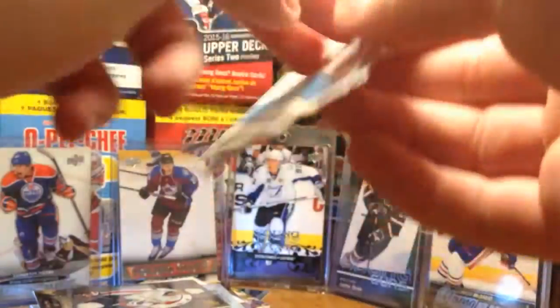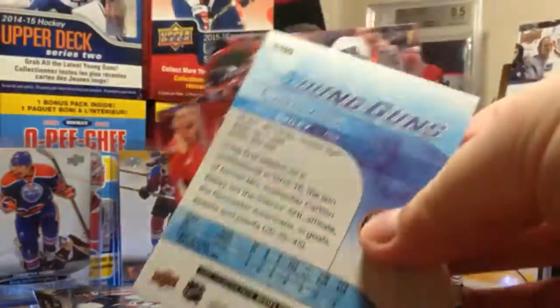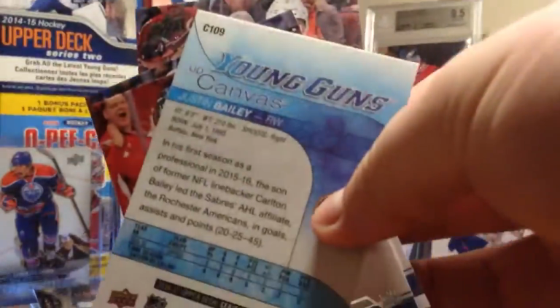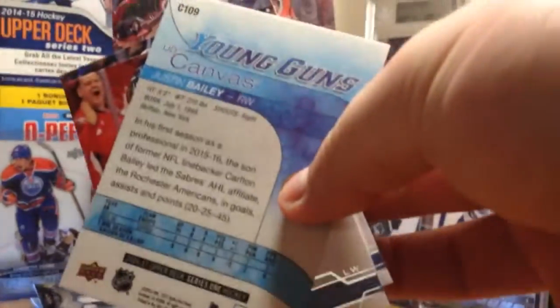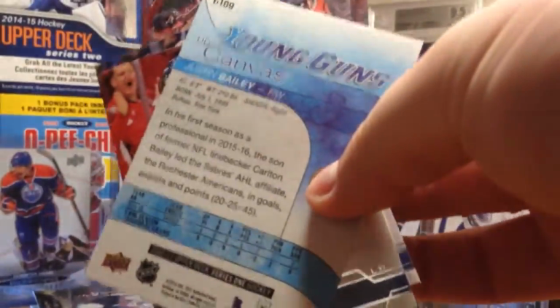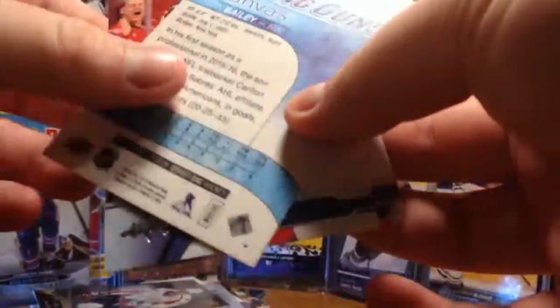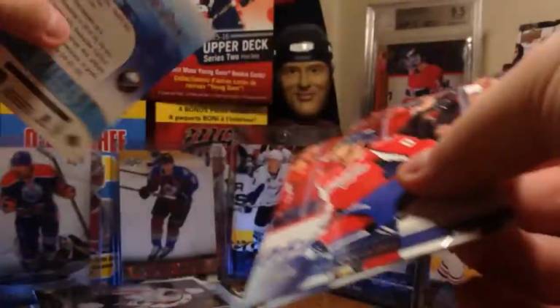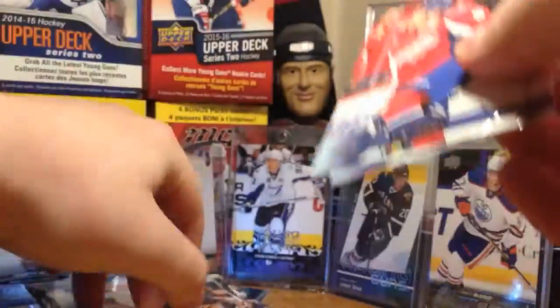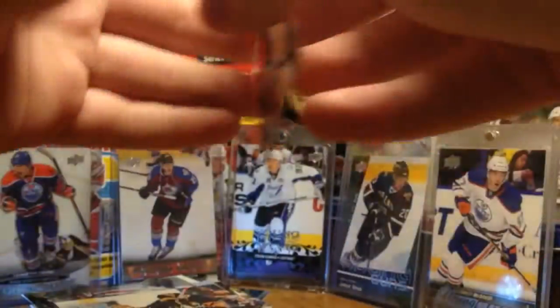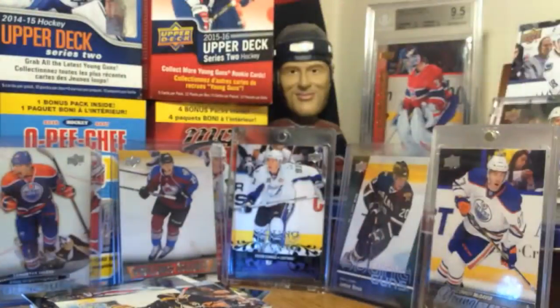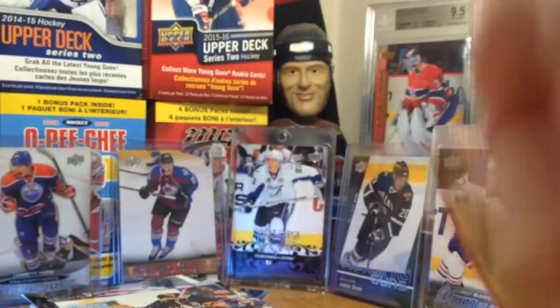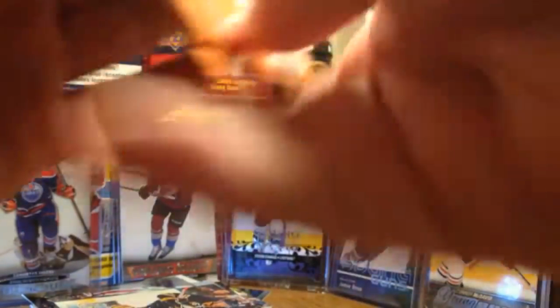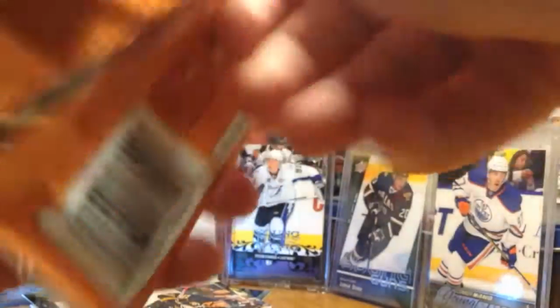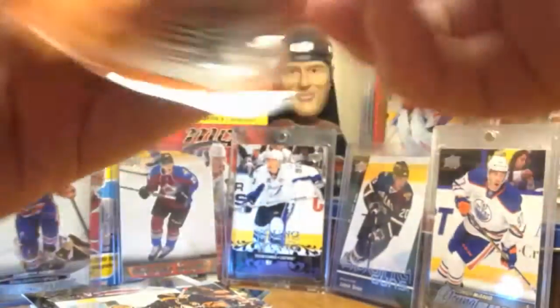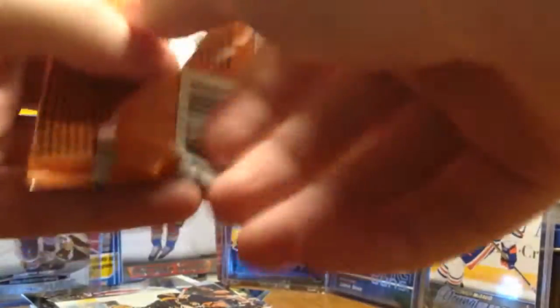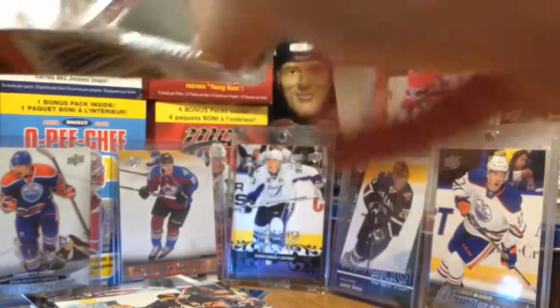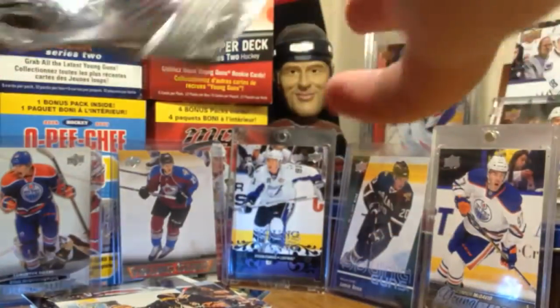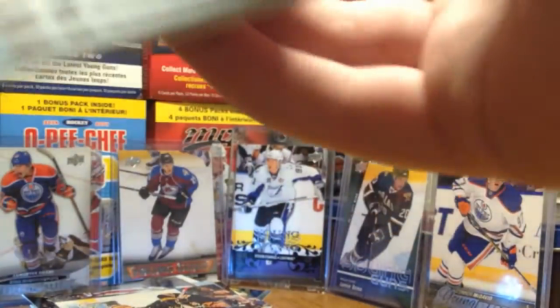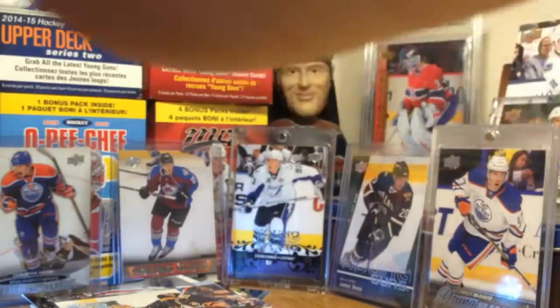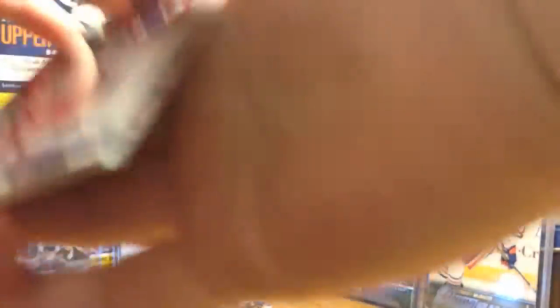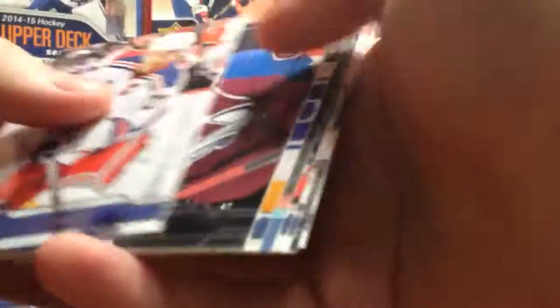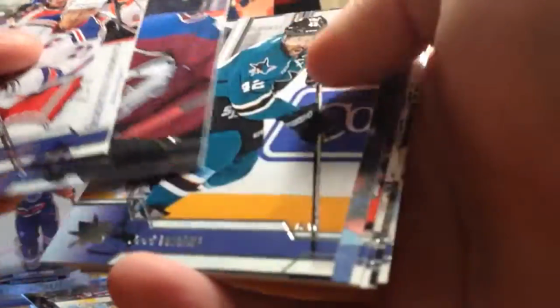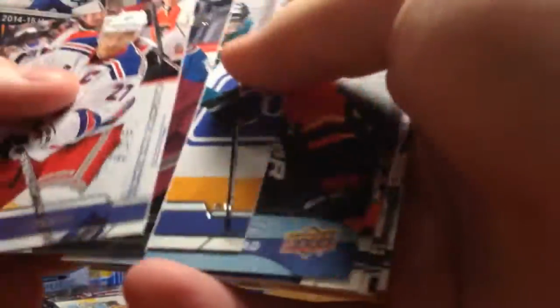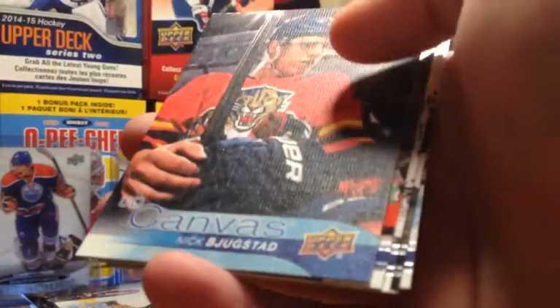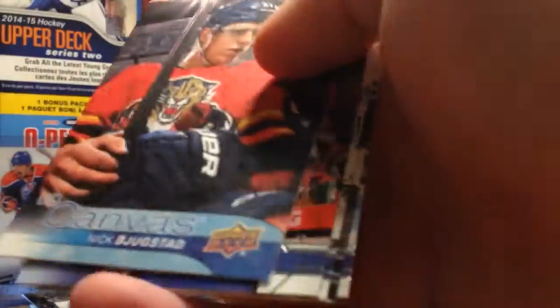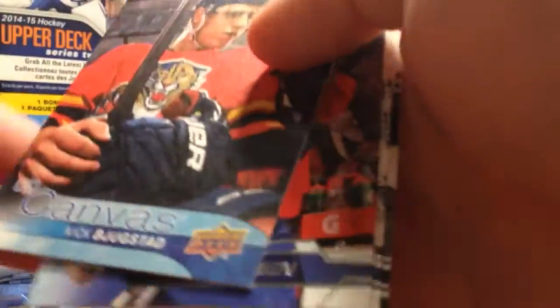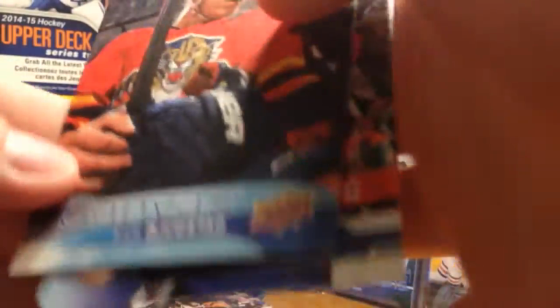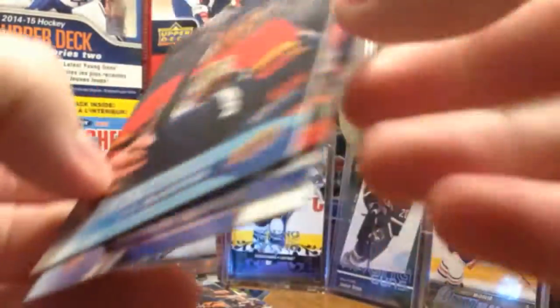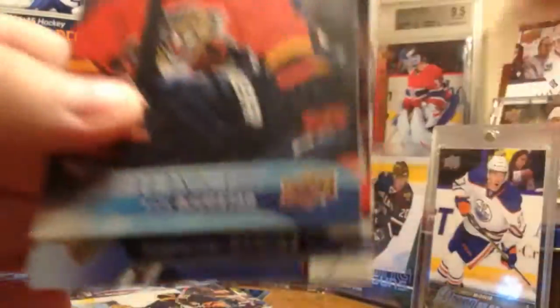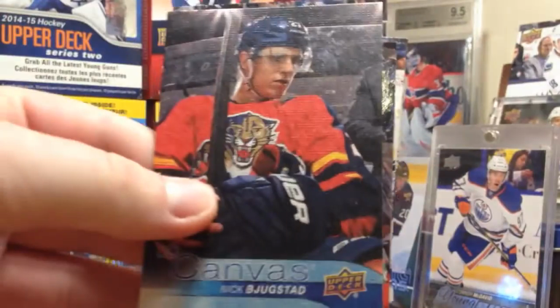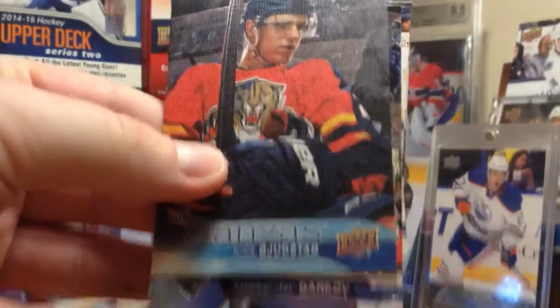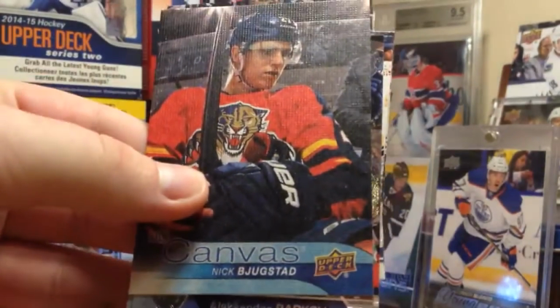Here's what the back looks like. We're going on 10 minutes, I gotta hurry up. Final pack. Nick Bjugstad canvas.